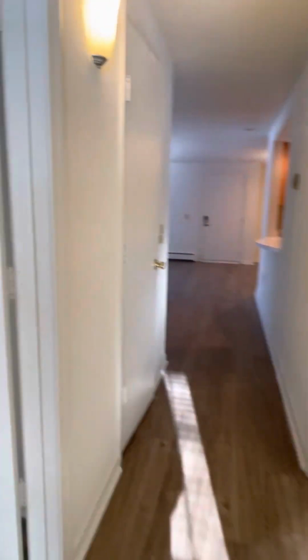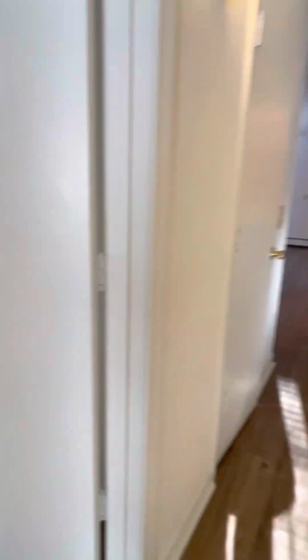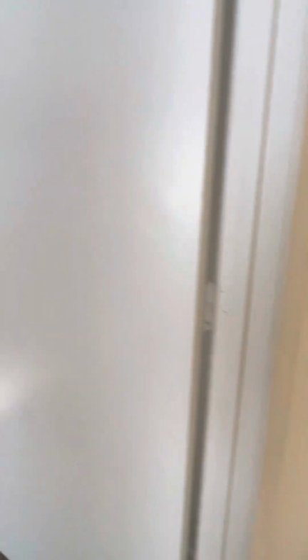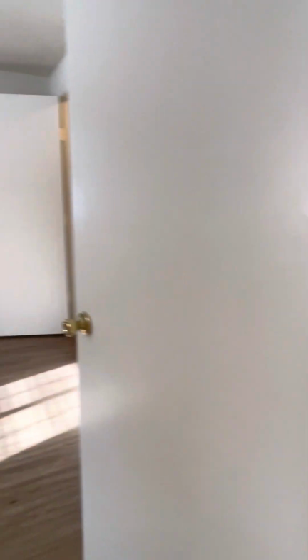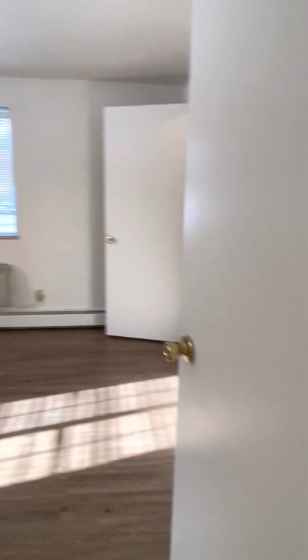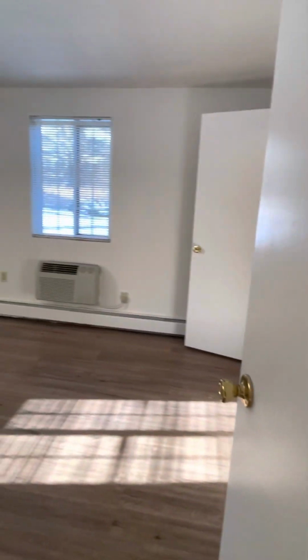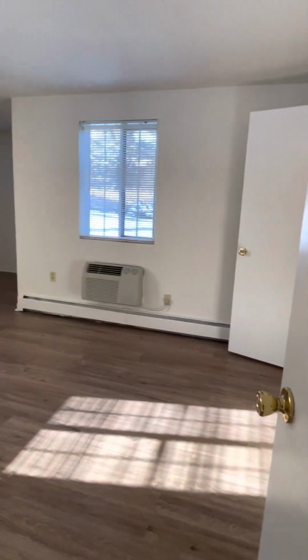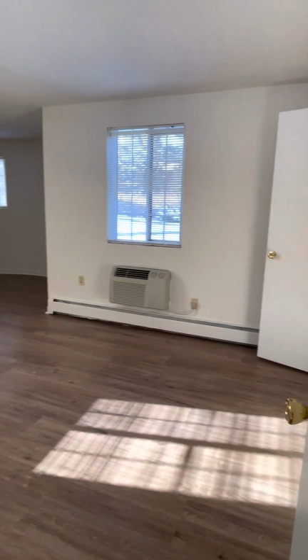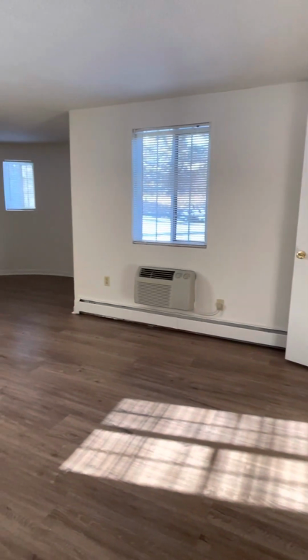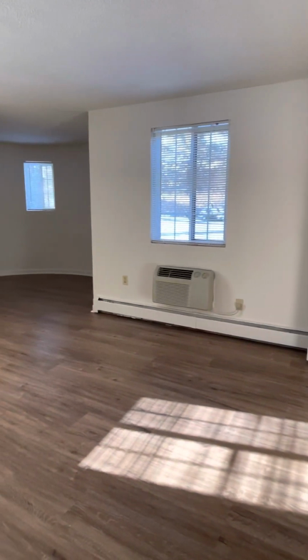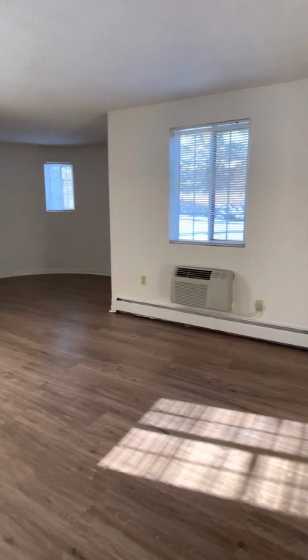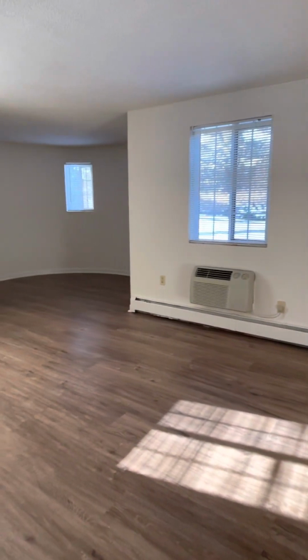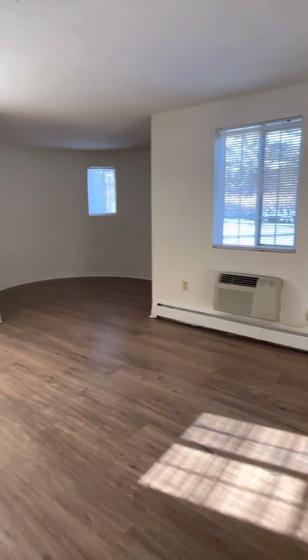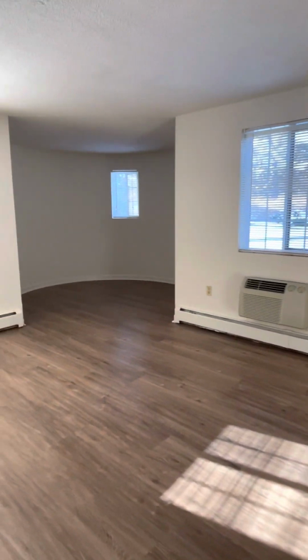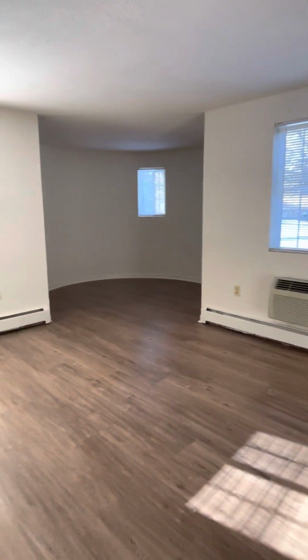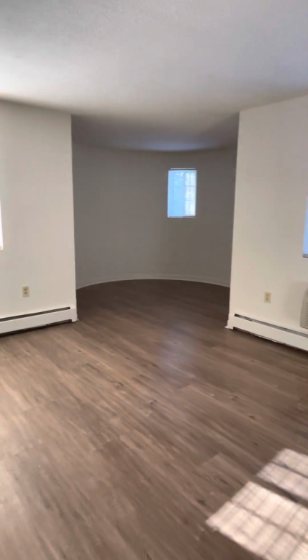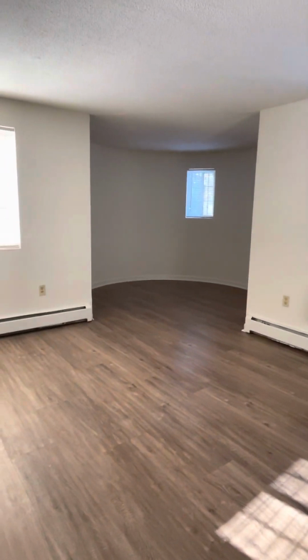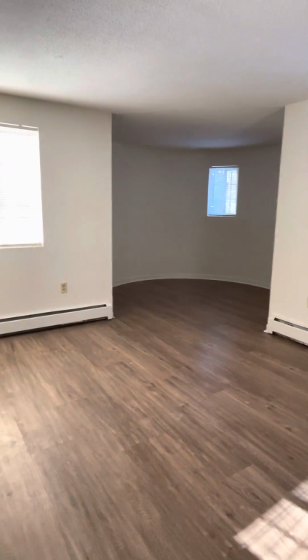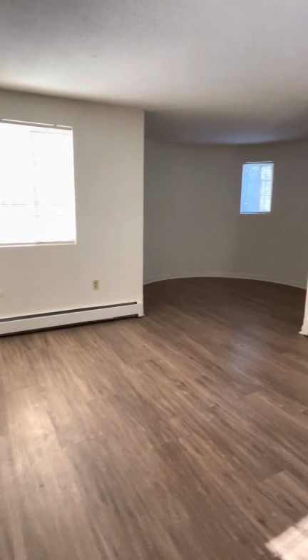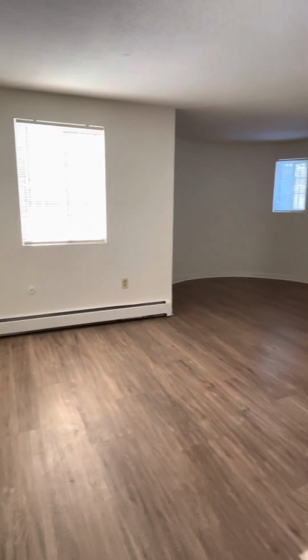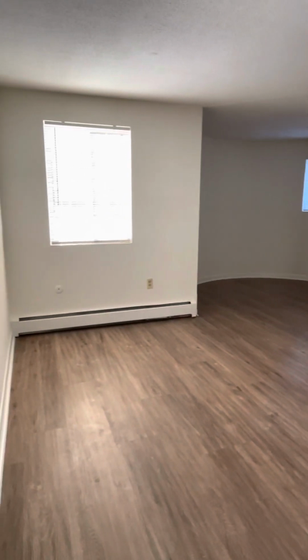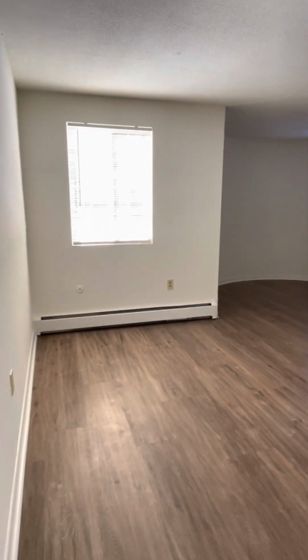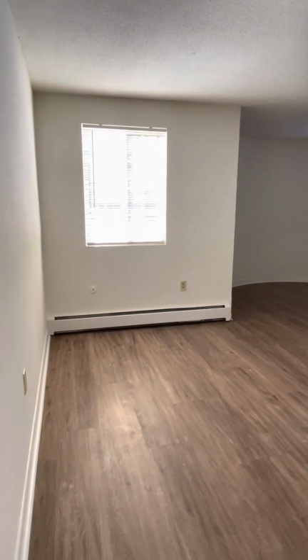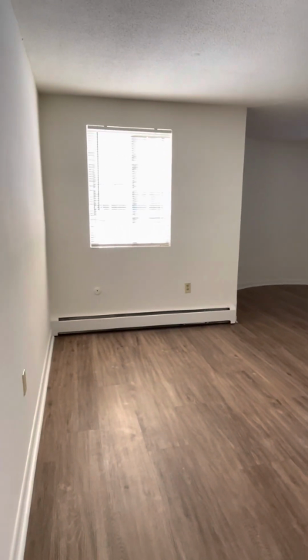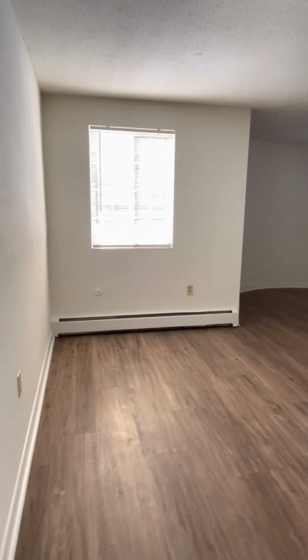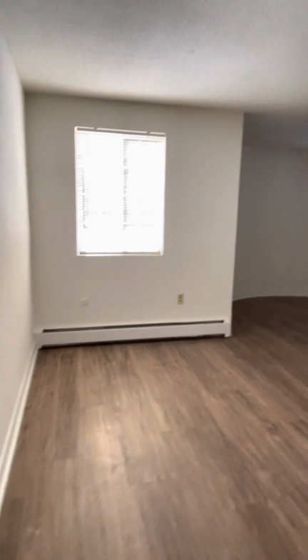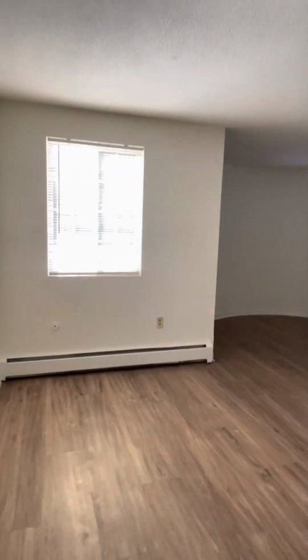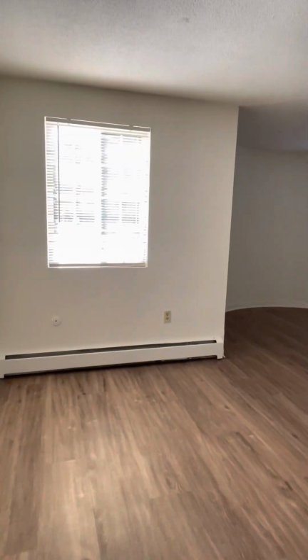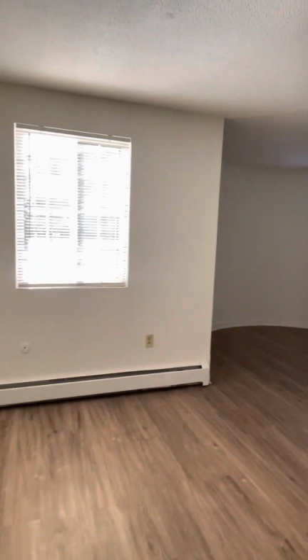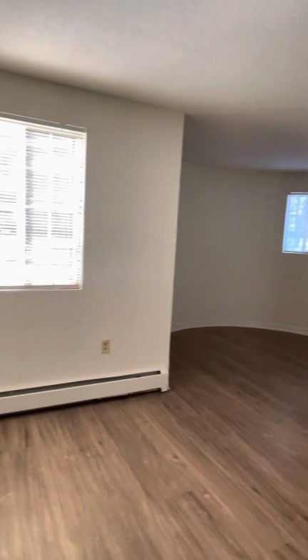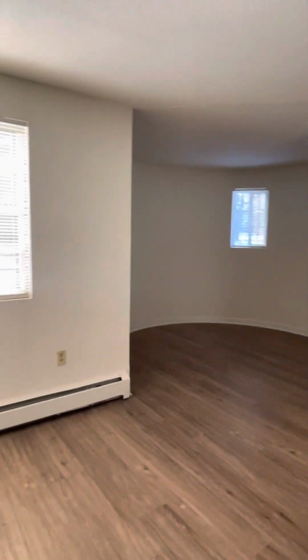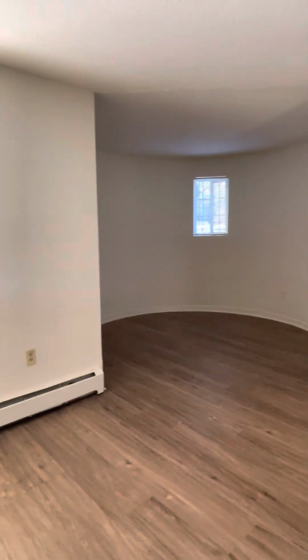Going into the master — all of our two bedrooms are corner units. This one does have the turret, which most people use as a little office area or seating area. So you have no one to the side of you, and two windows.